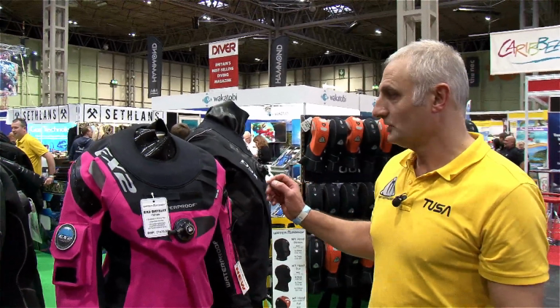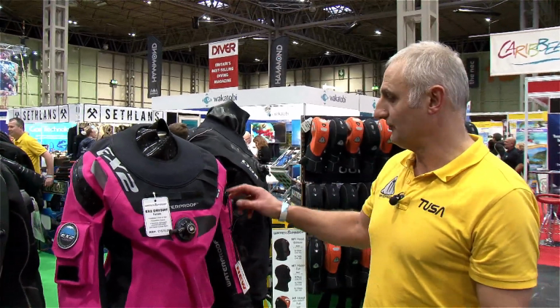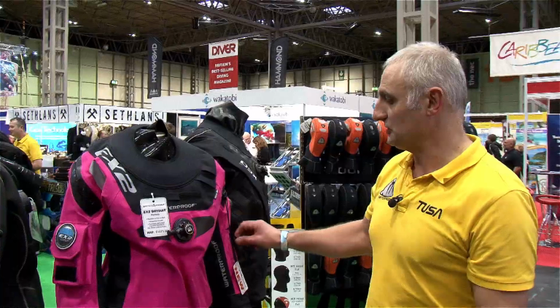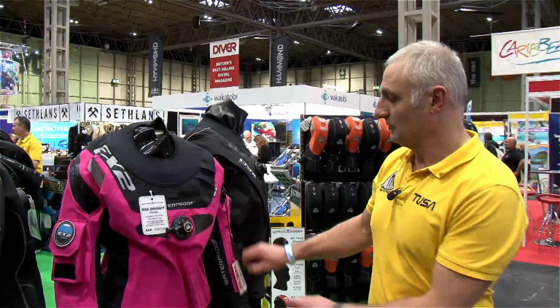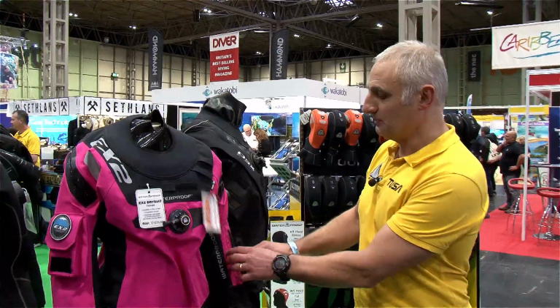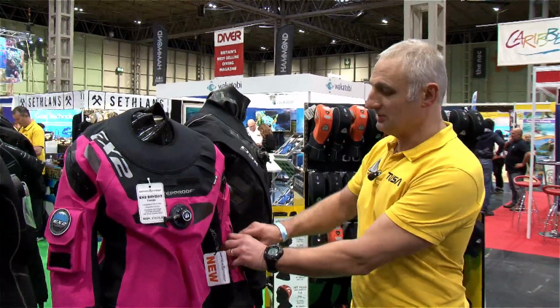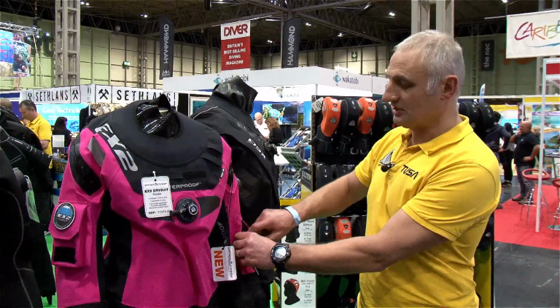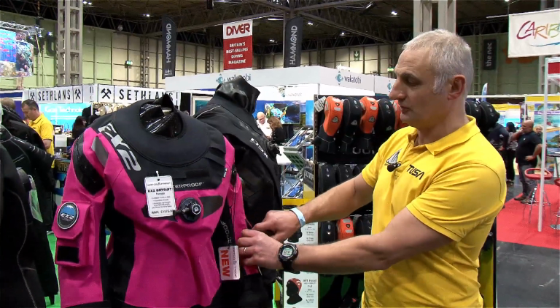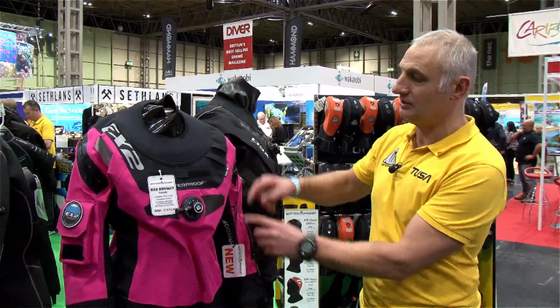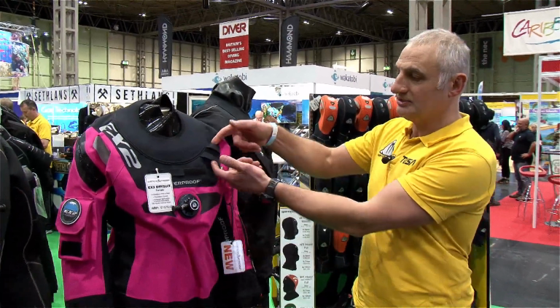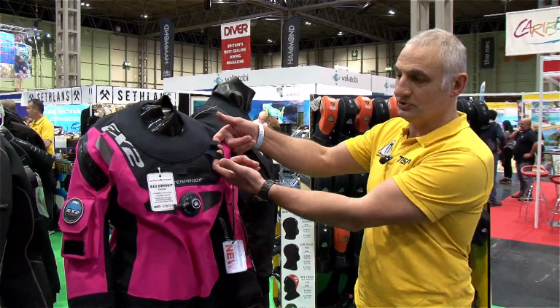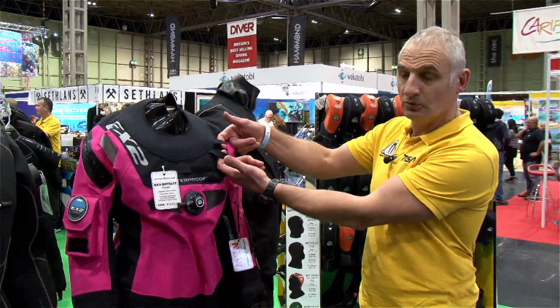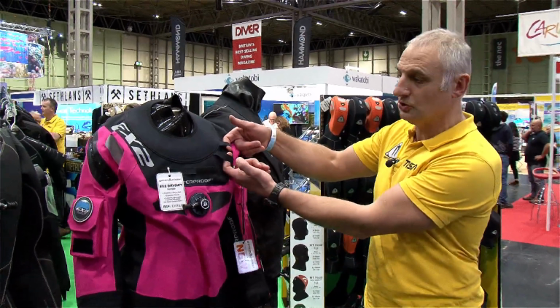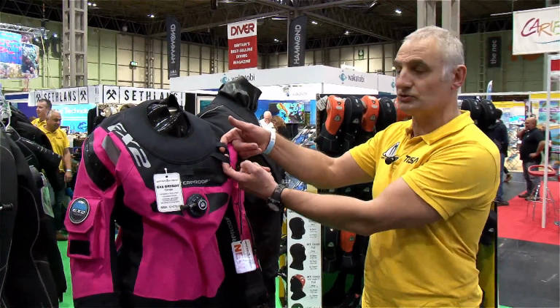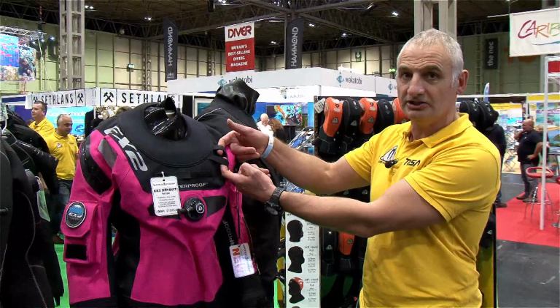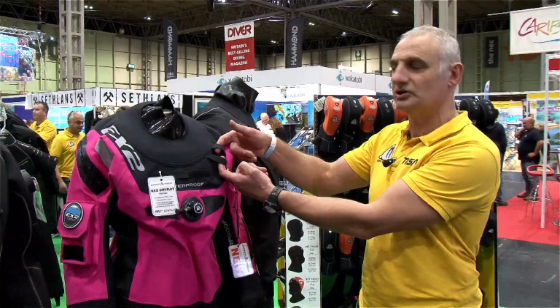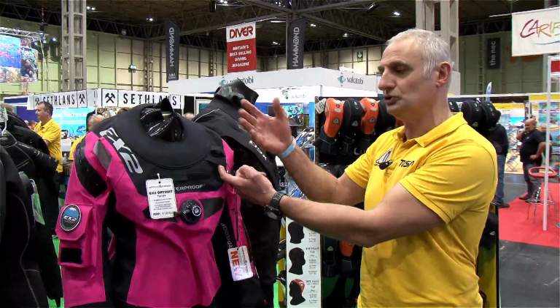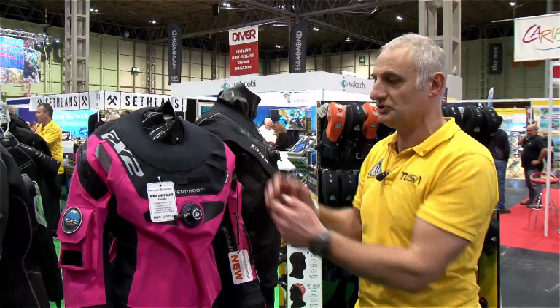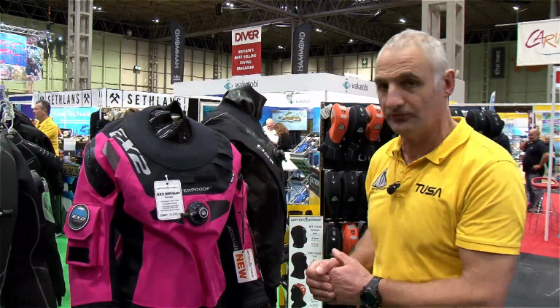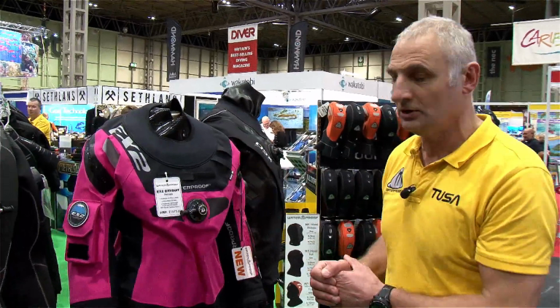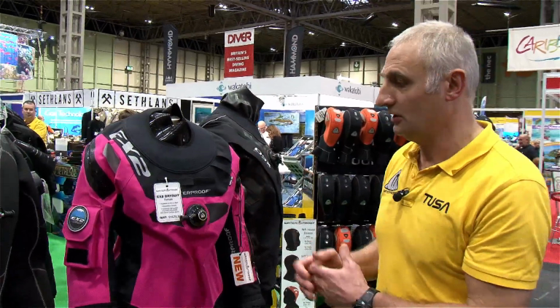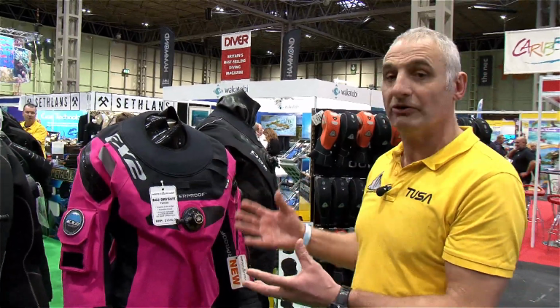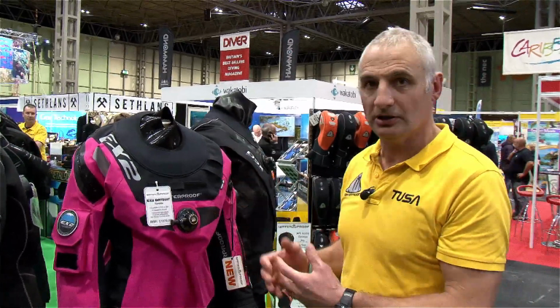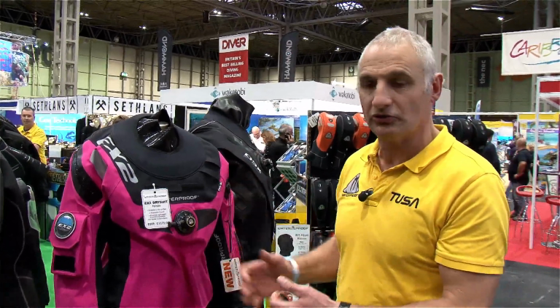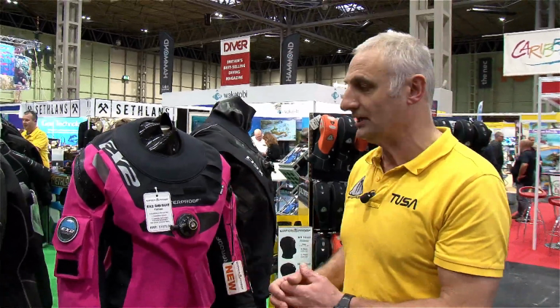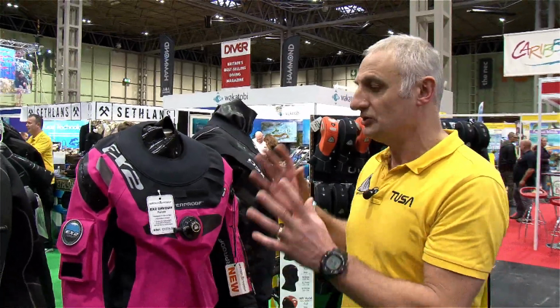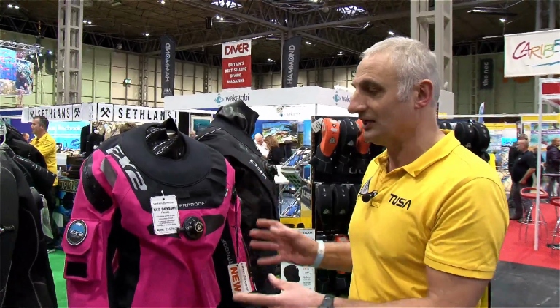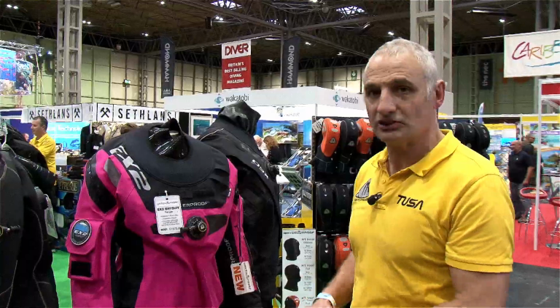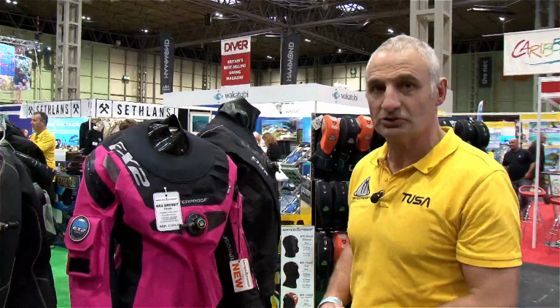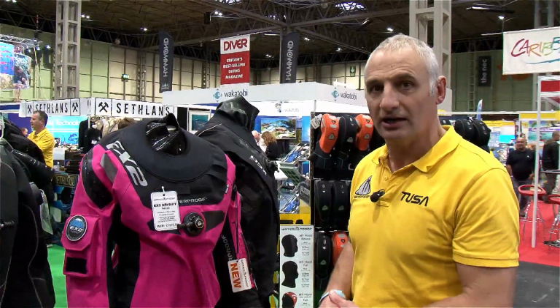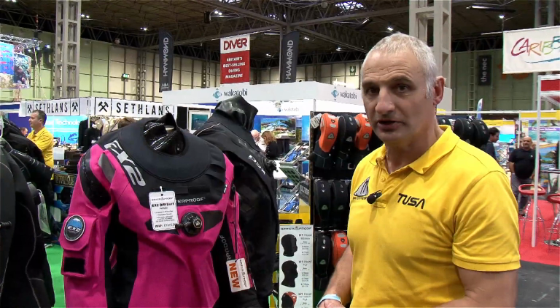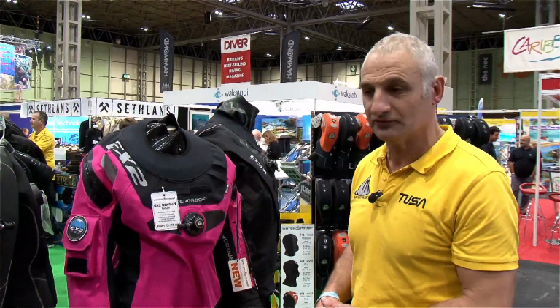Some other features: we've got zipper pockets and attachments for walkie-talkies or radios. So if you're using the suit for a long period of time or during the day, you will stay in the suit all day and be very comfortable.